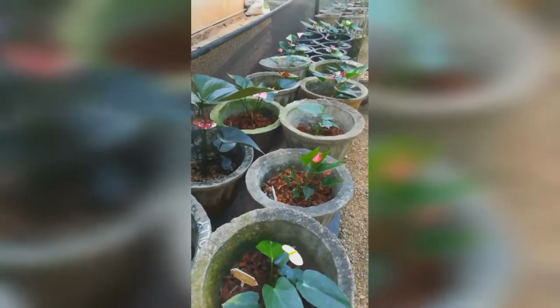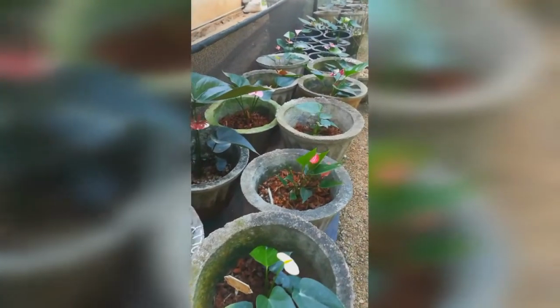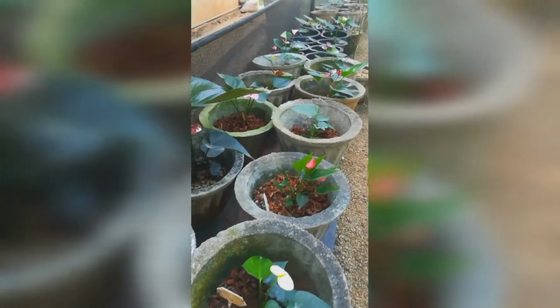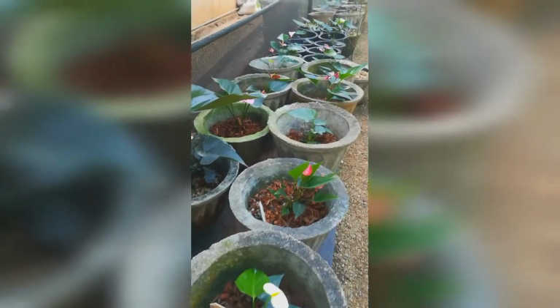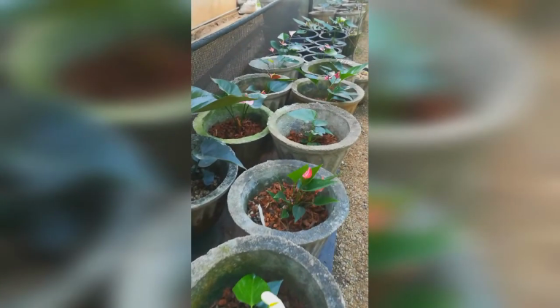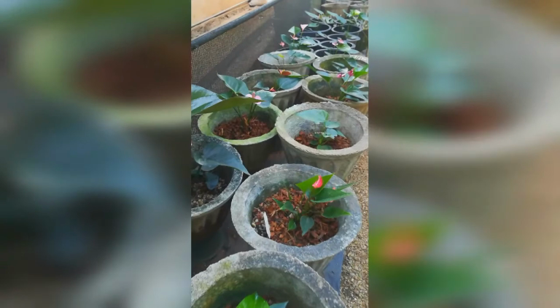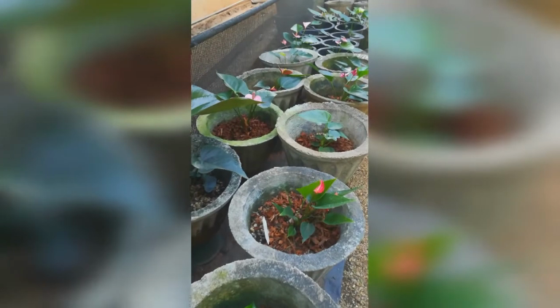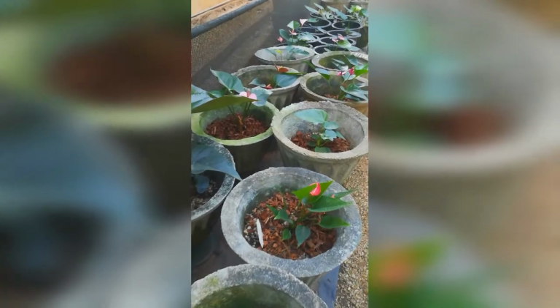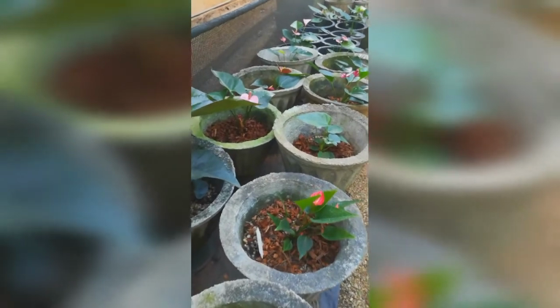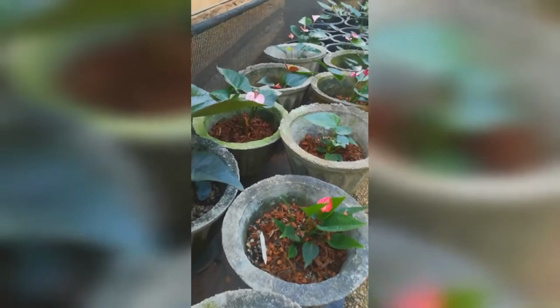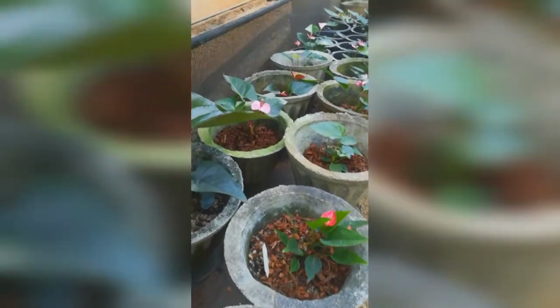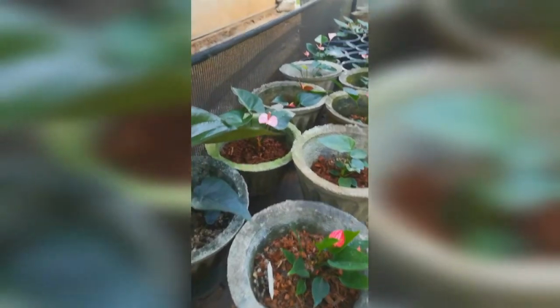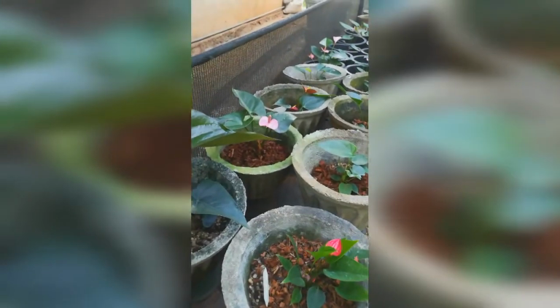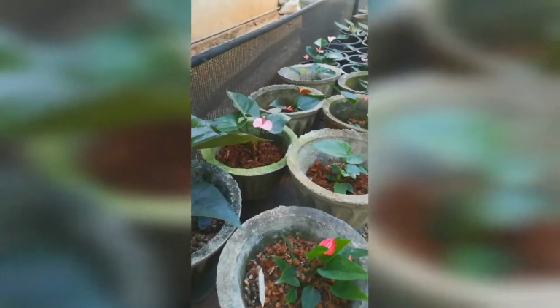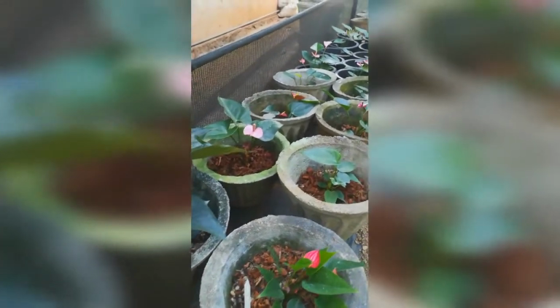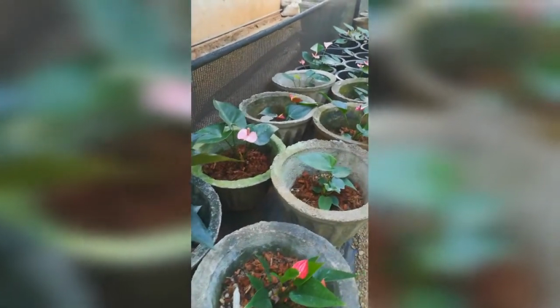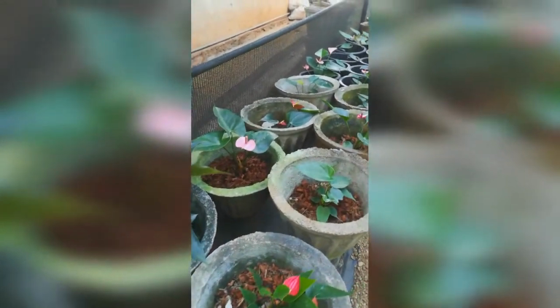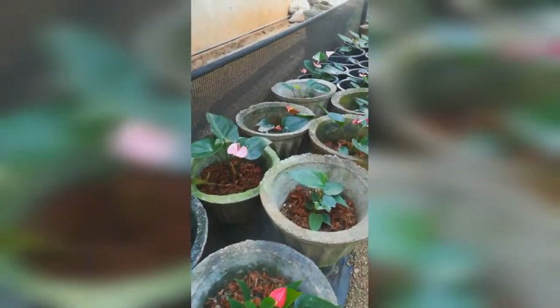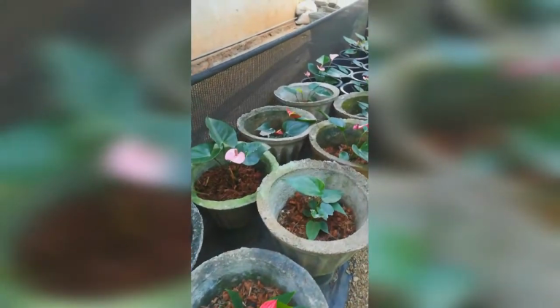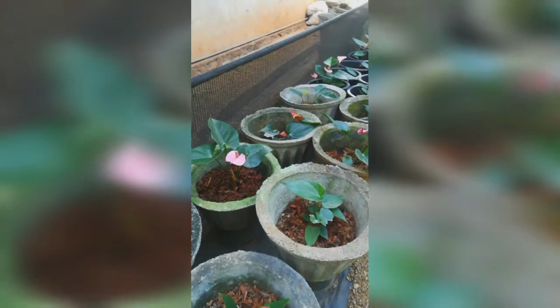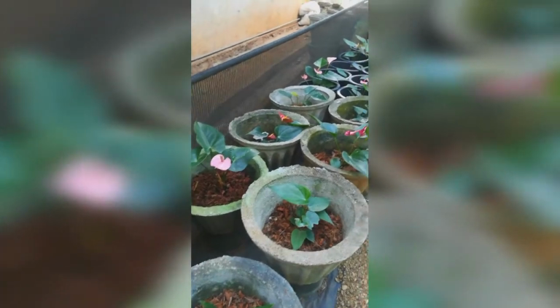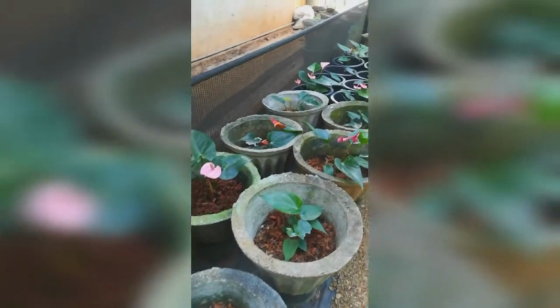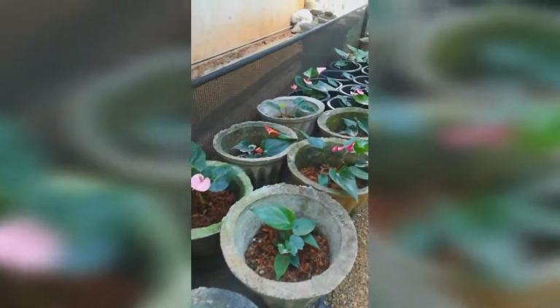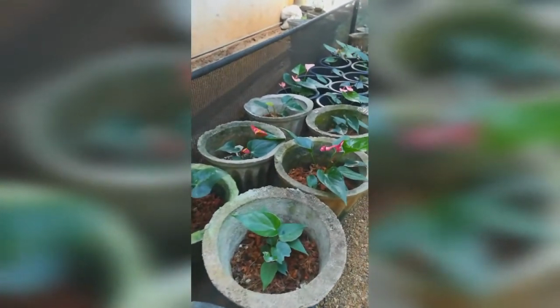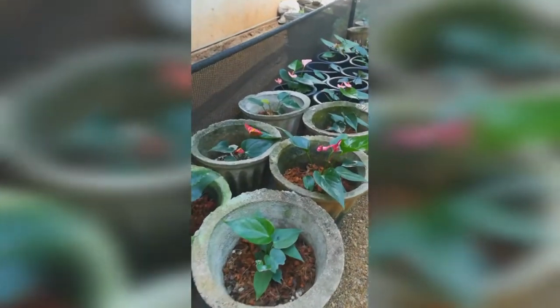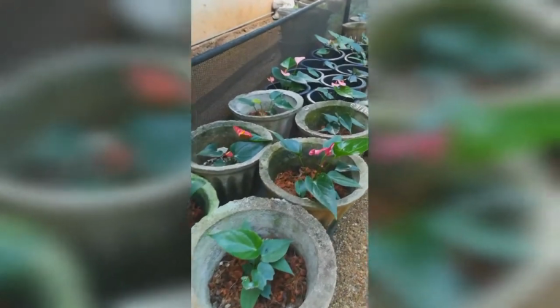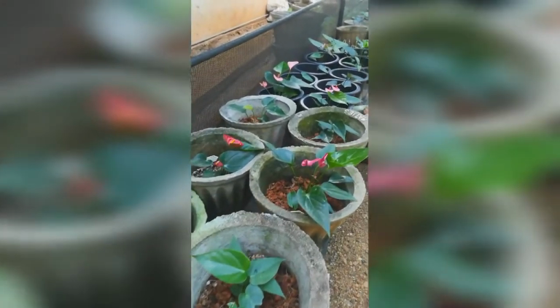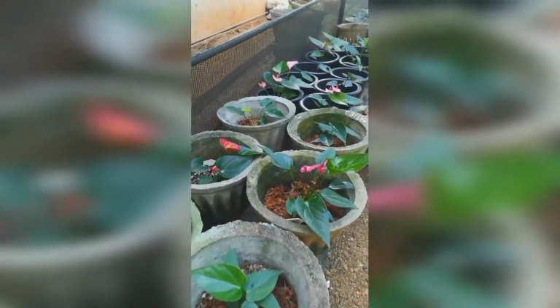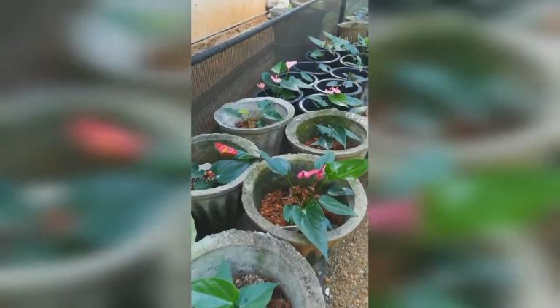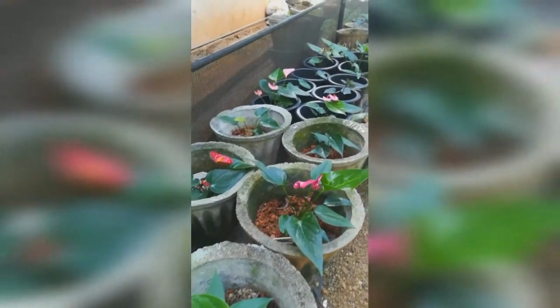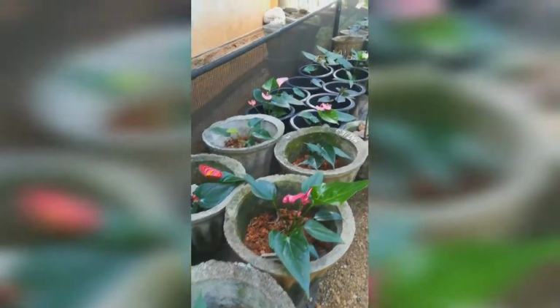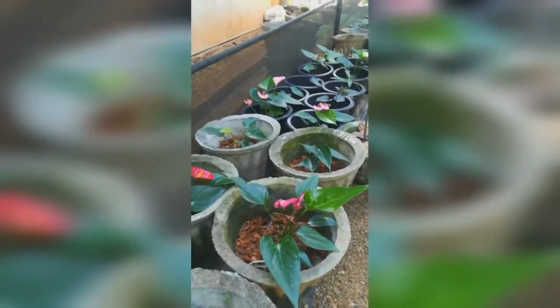In India, the Anthurium industry is still in its starting phase. There are very few growers from Karnataka, Tamil Nadu, Kerala, and Andhra Pradesh northeastern states who send their flowers to big cities like Mumbai and Delhi.